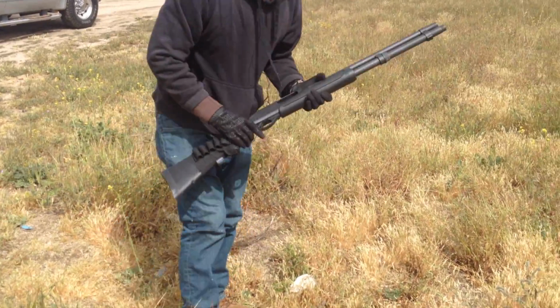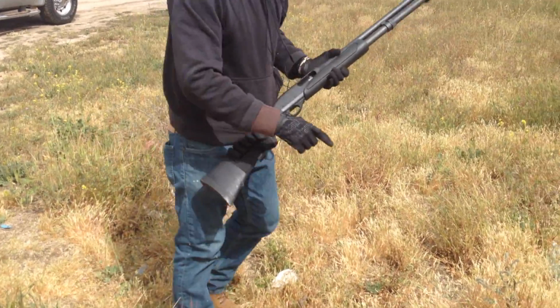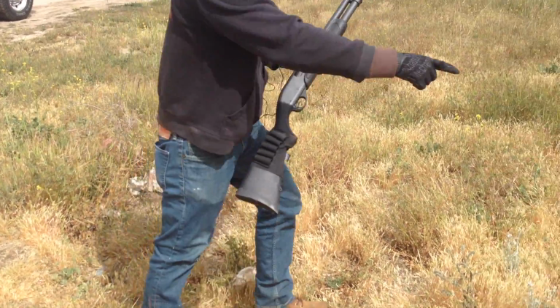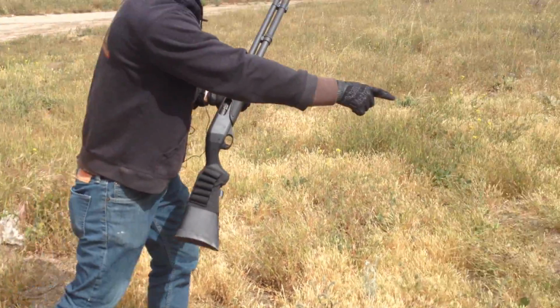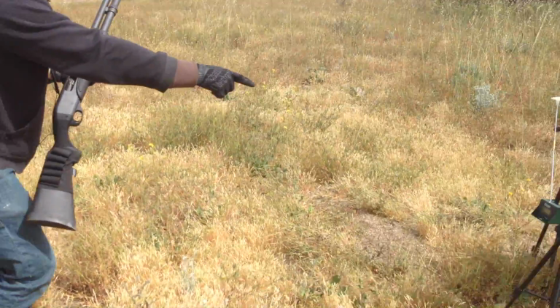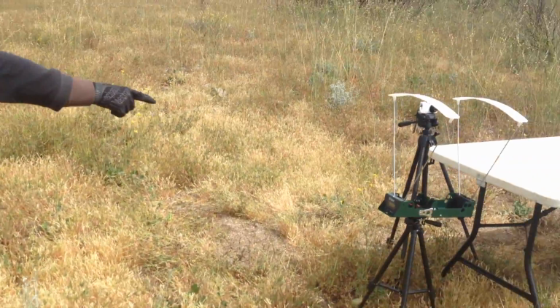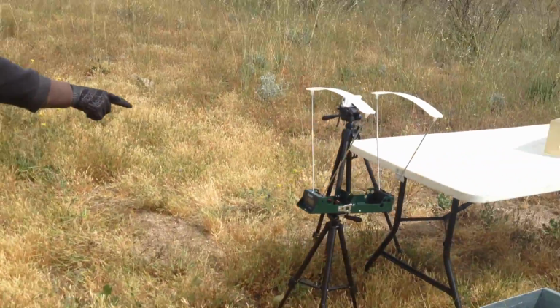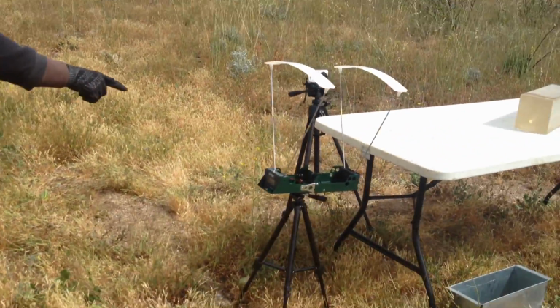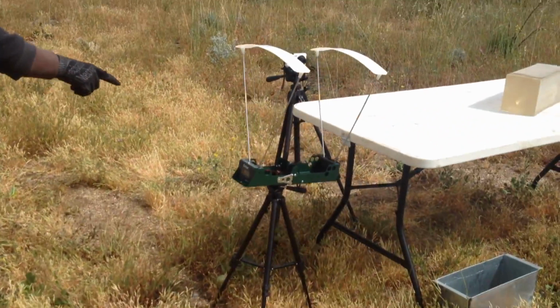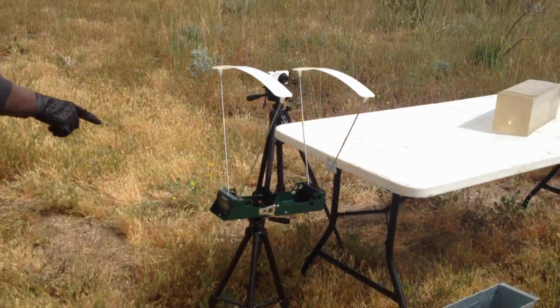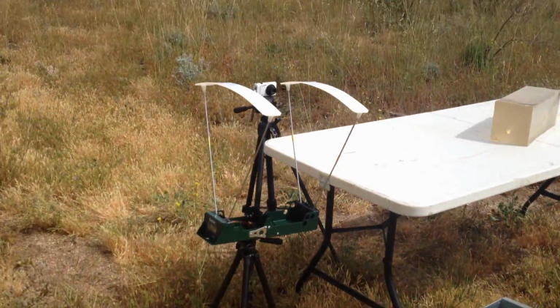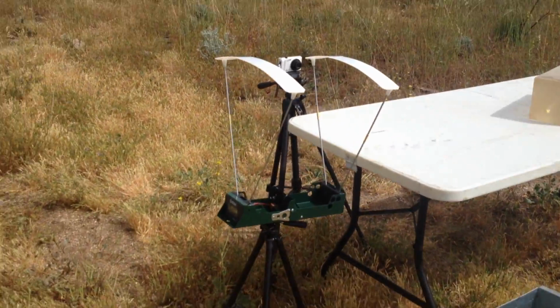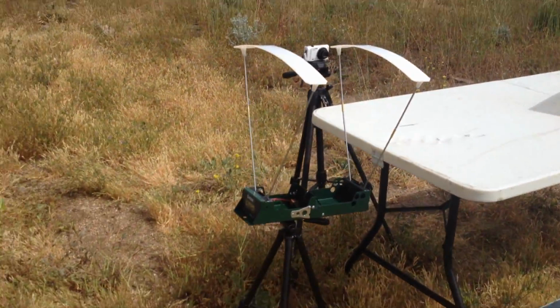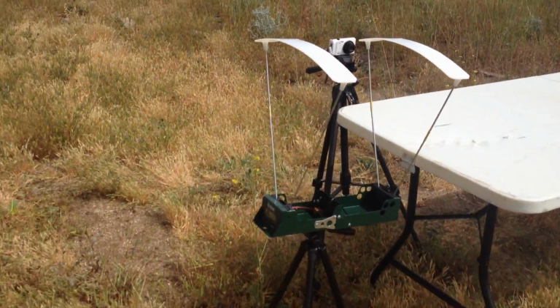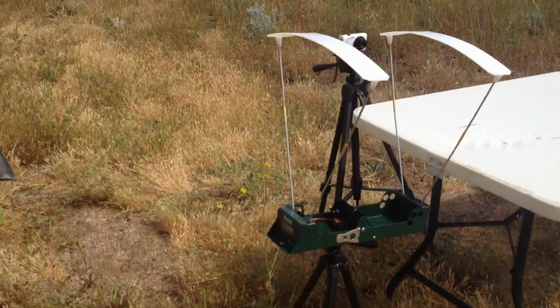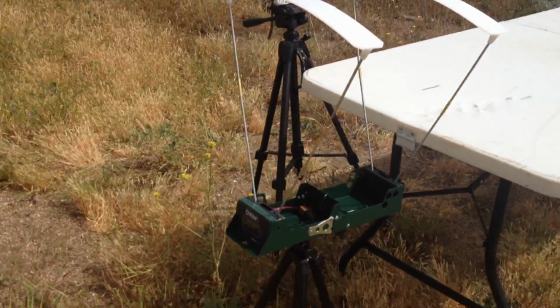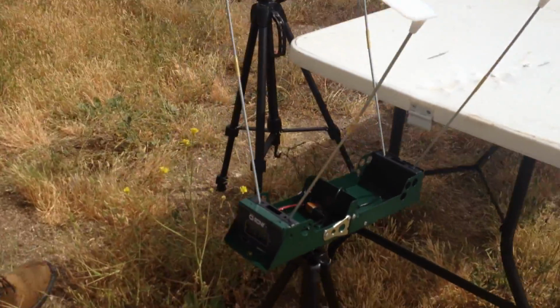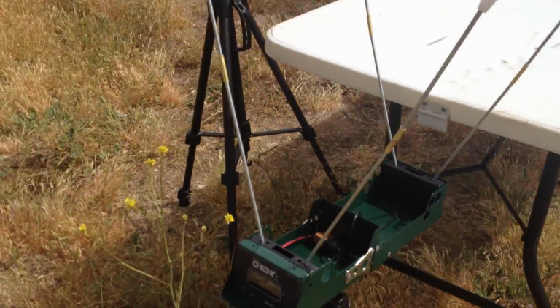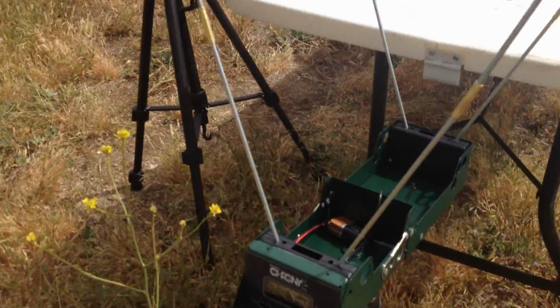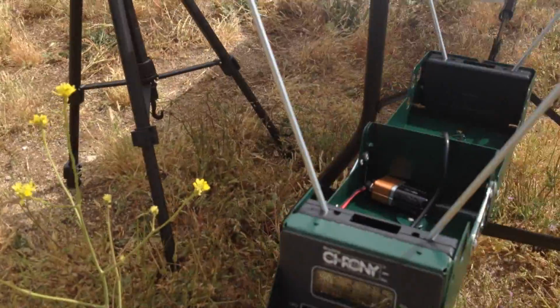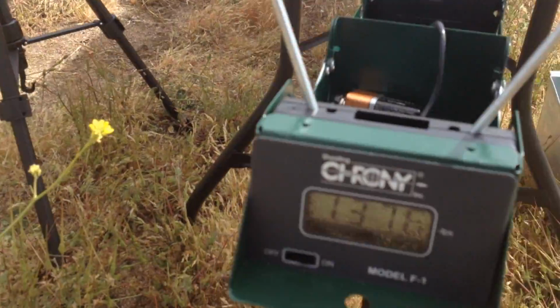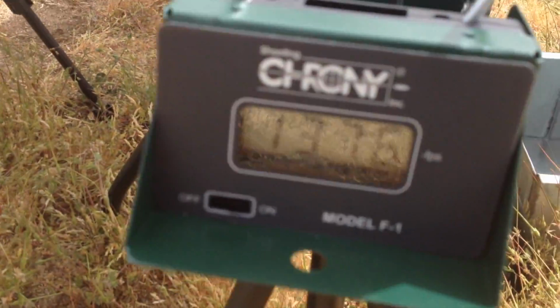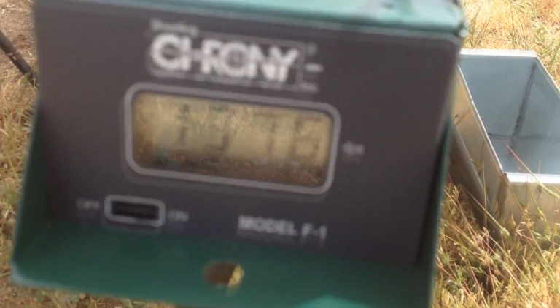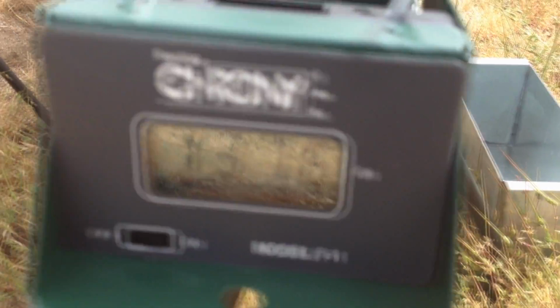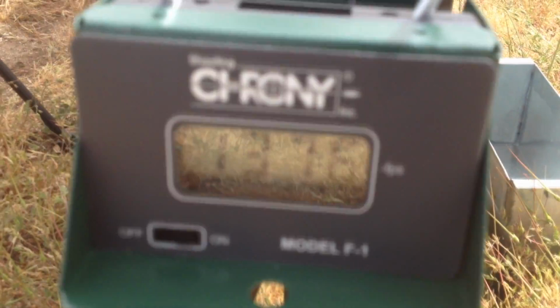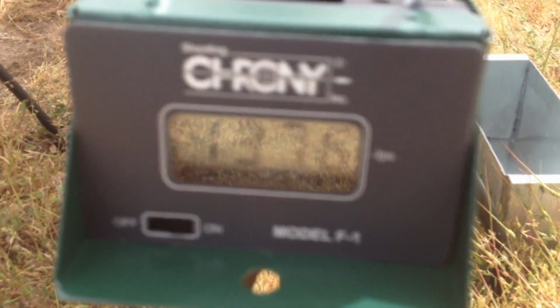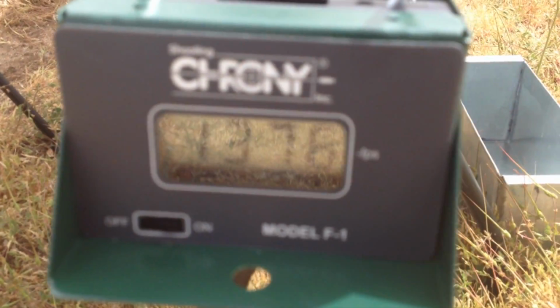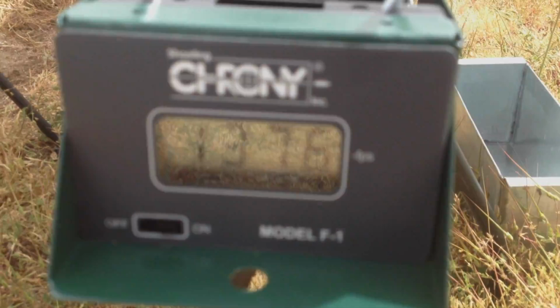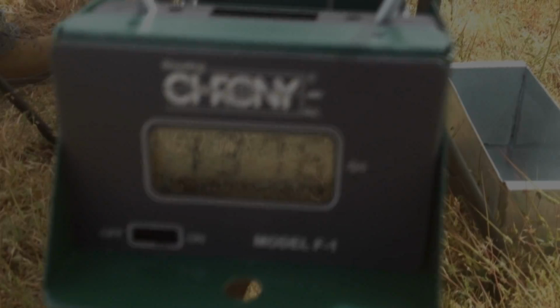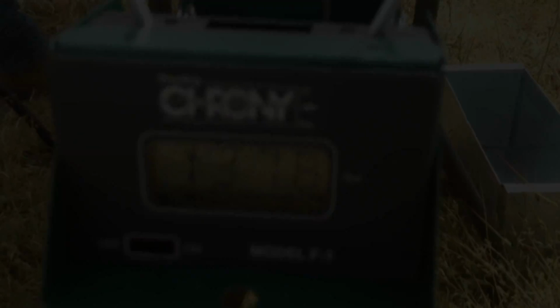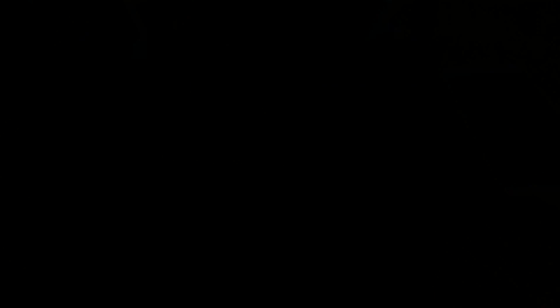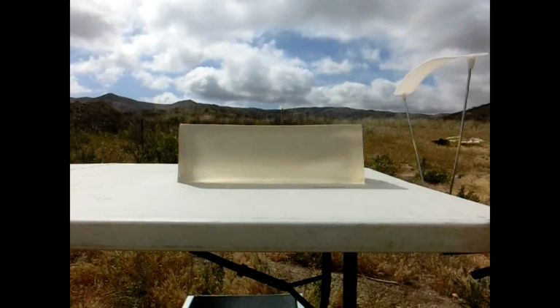Our chronograph is reading 1,376 feet per second. Alright, let's check it out.